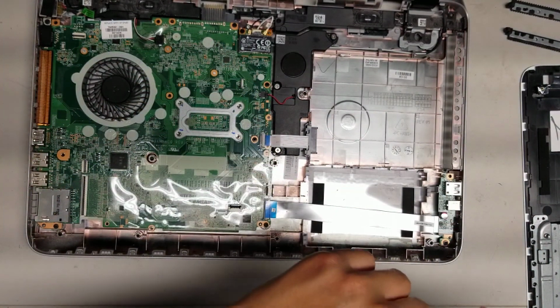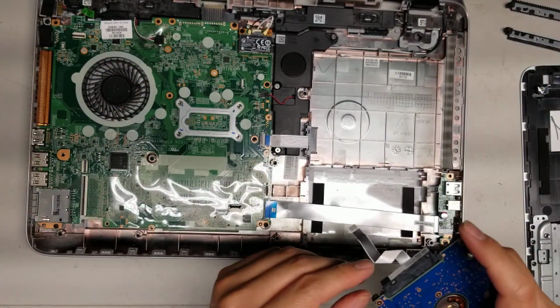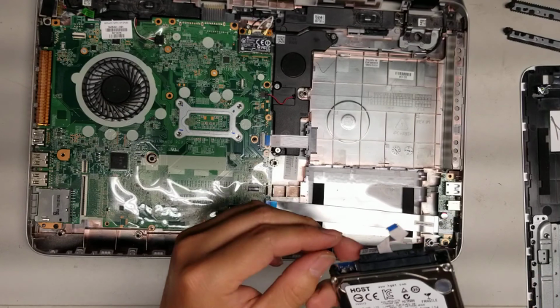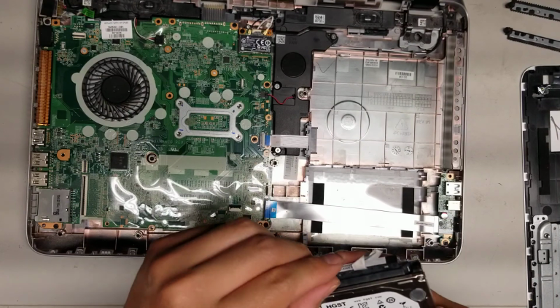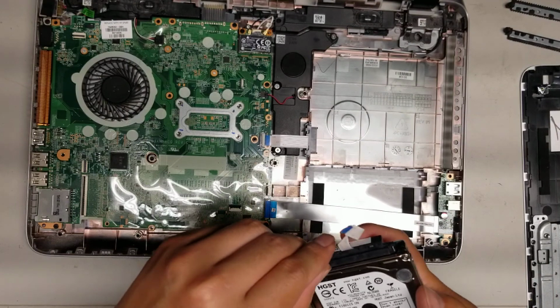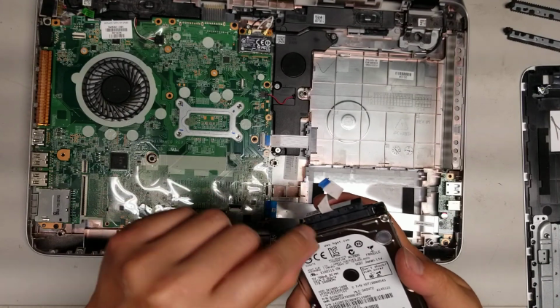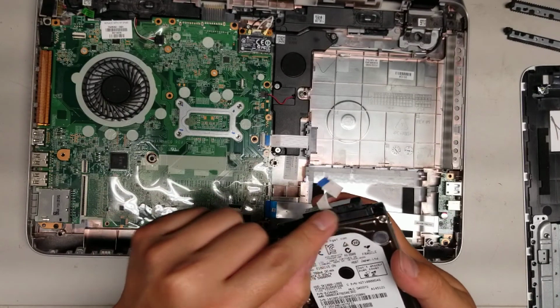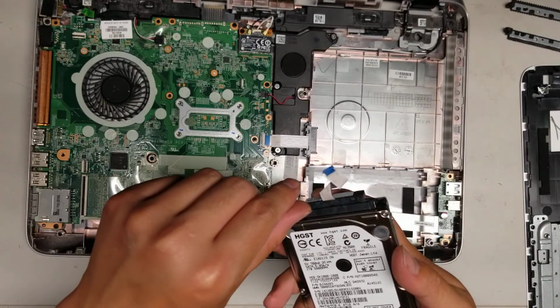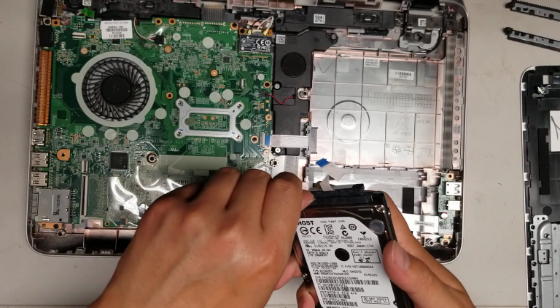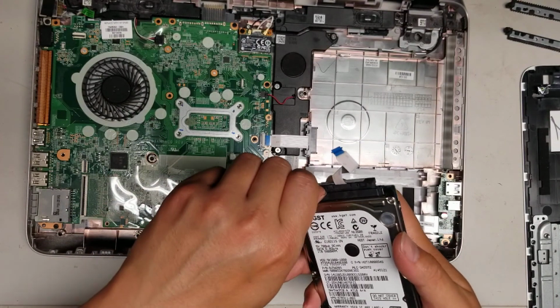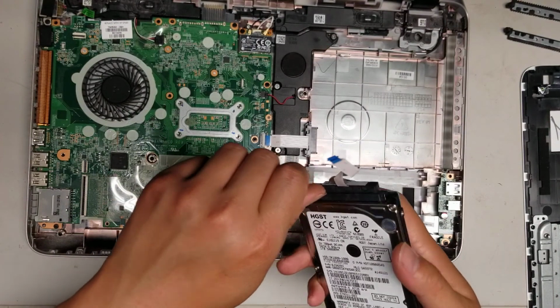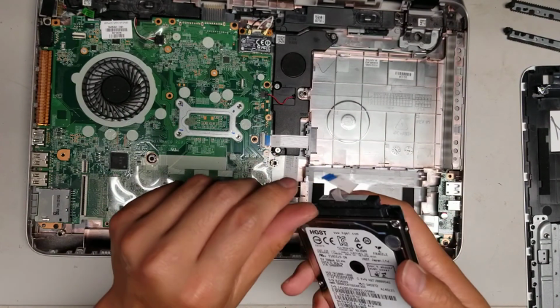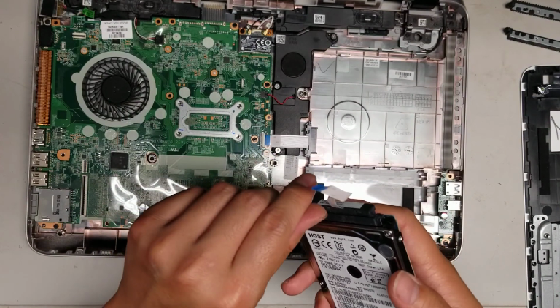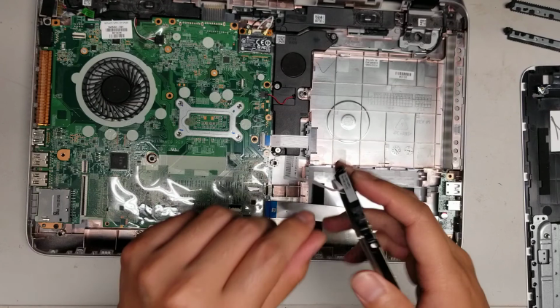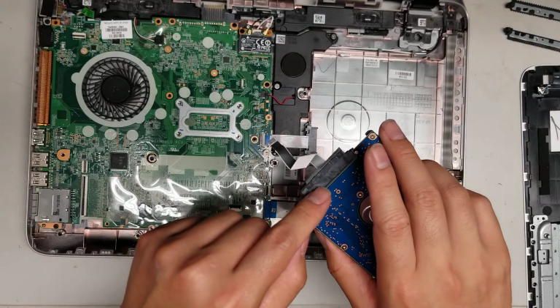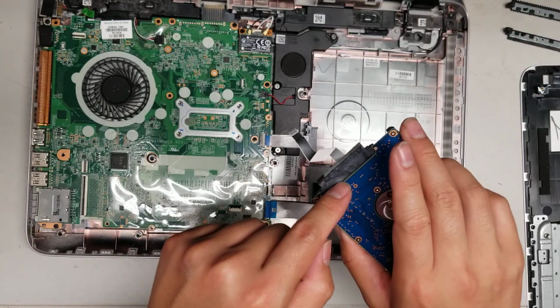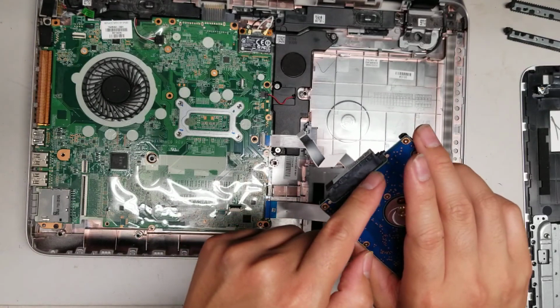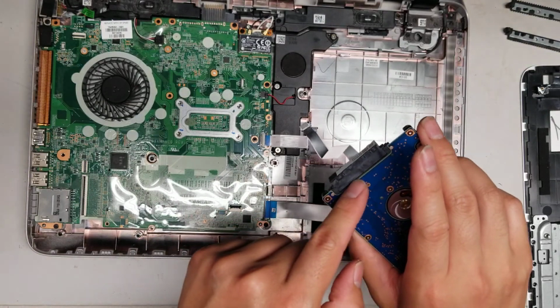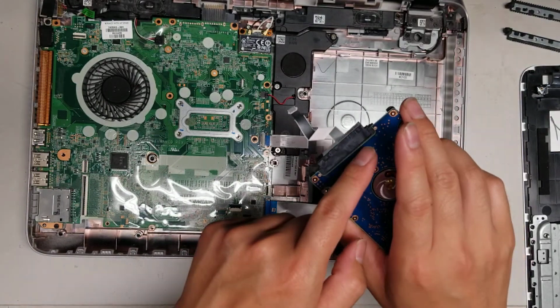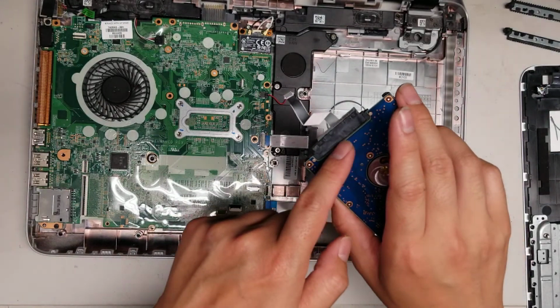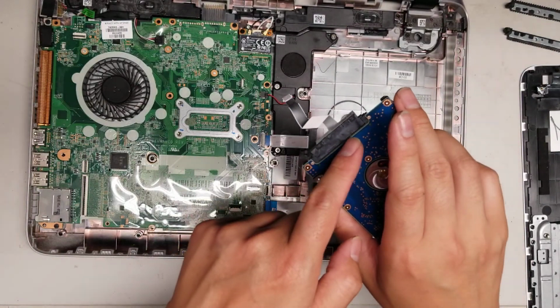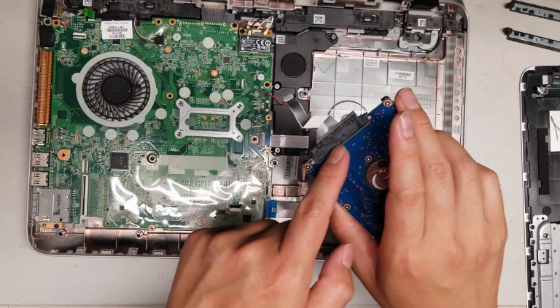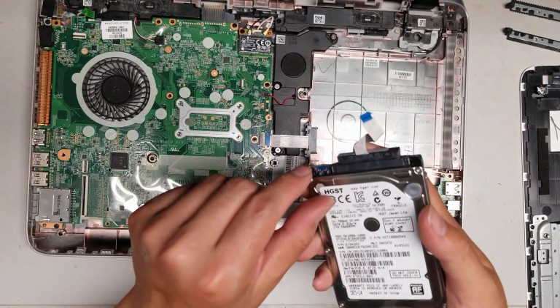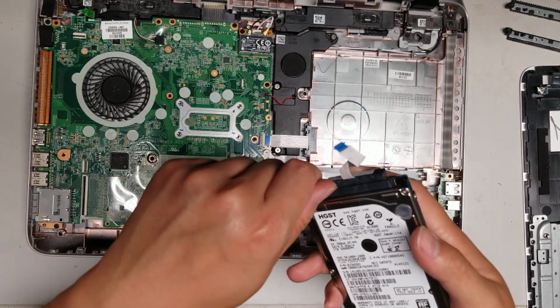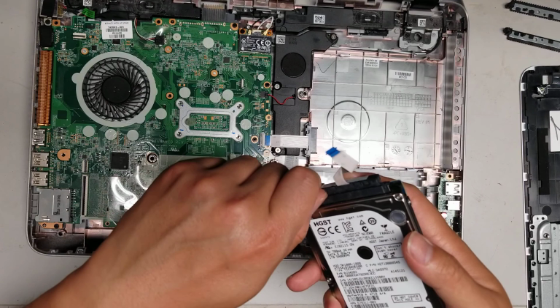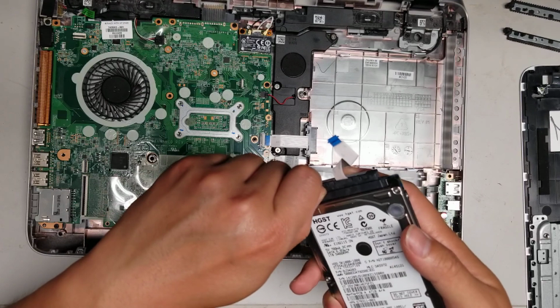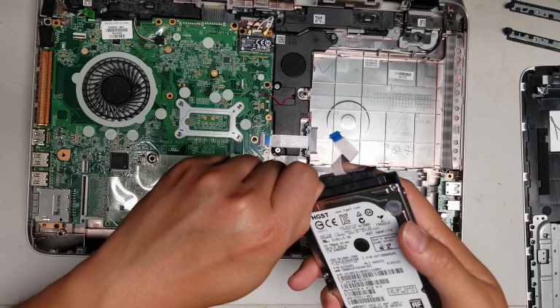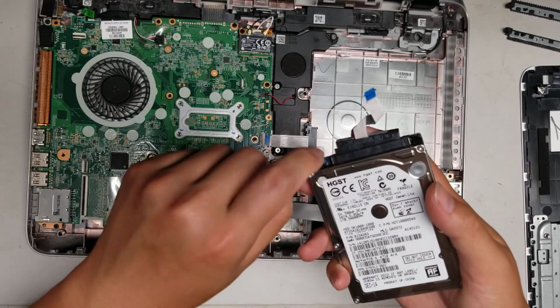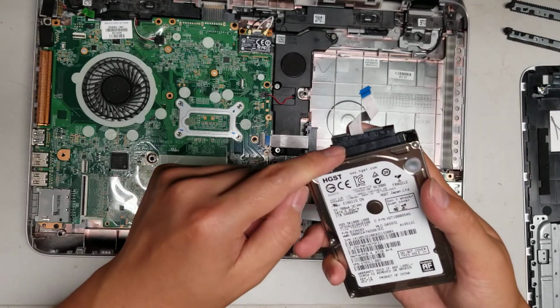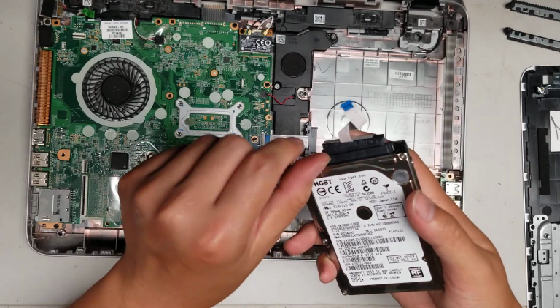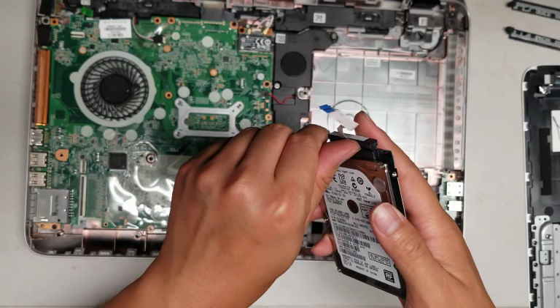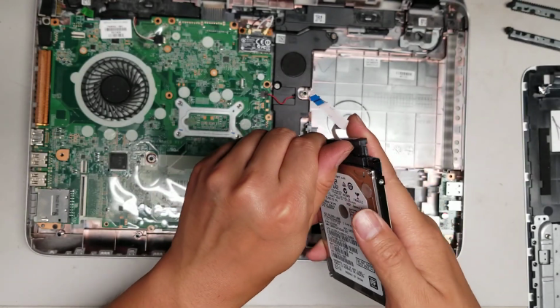If you can somehow get between here, this might be safer as well if you don't use your fingernails, because then you won't accidentally scrape these. You don't want to use a metal tool to pry this out. Fingernails work best, but you can also pry from this side and that's safer.